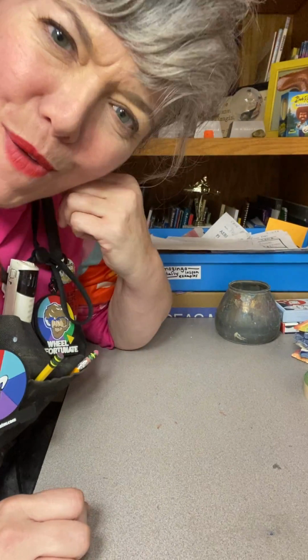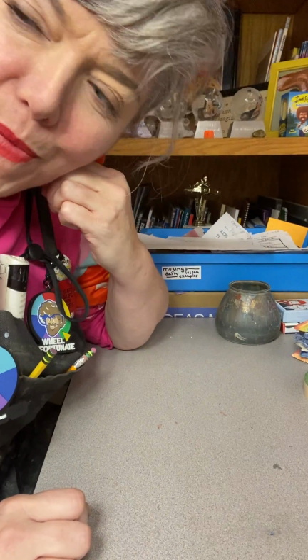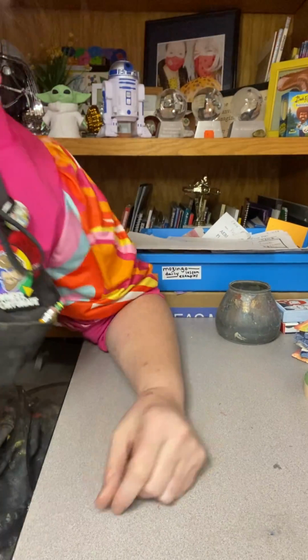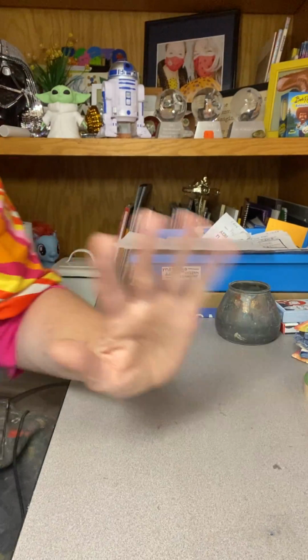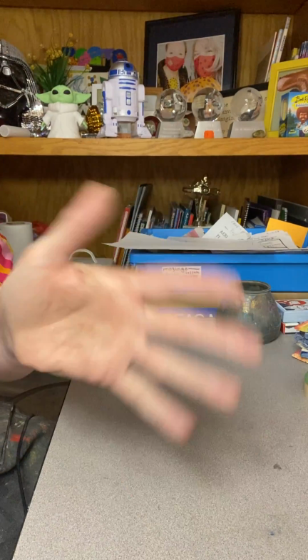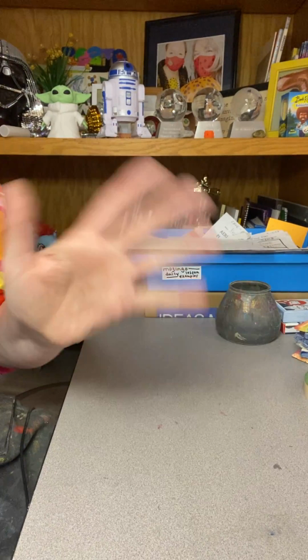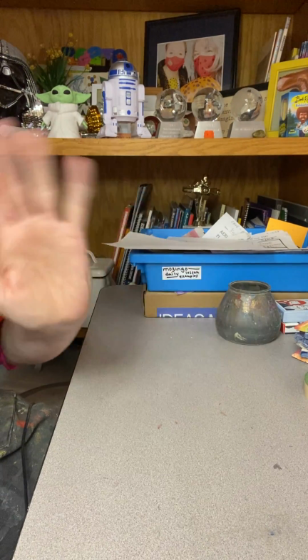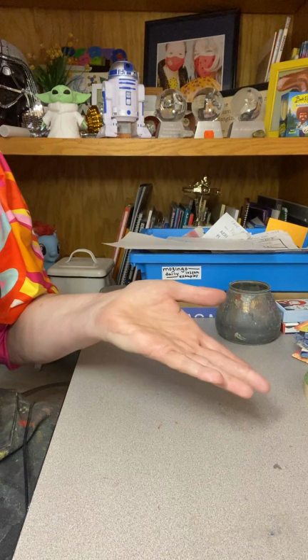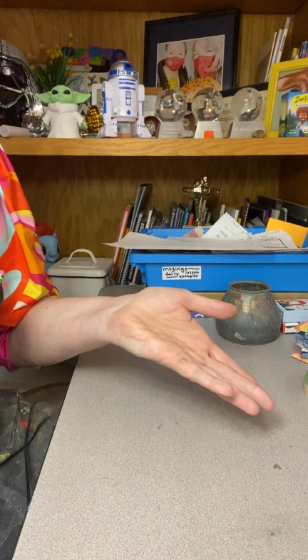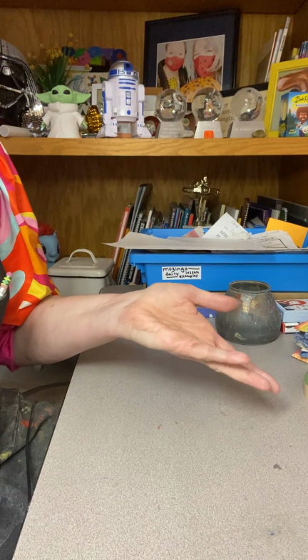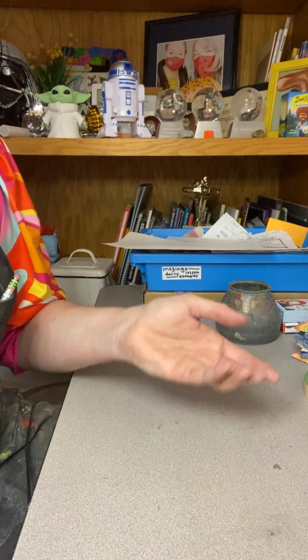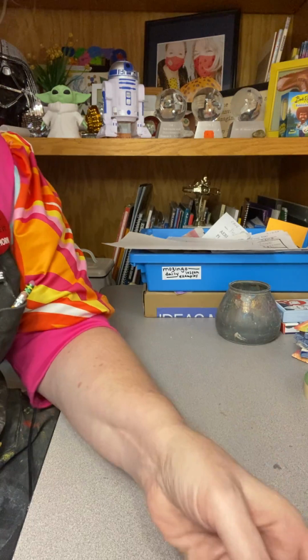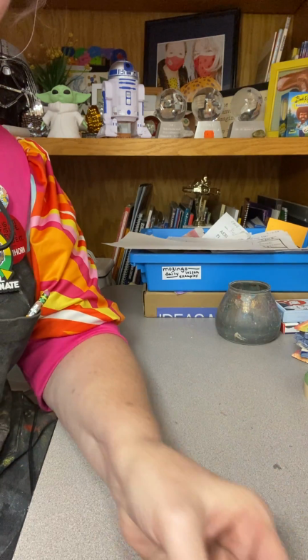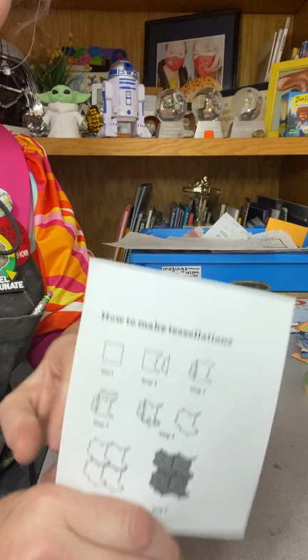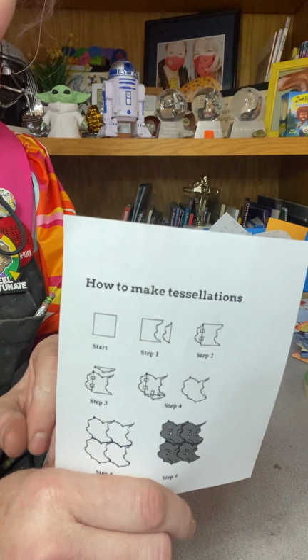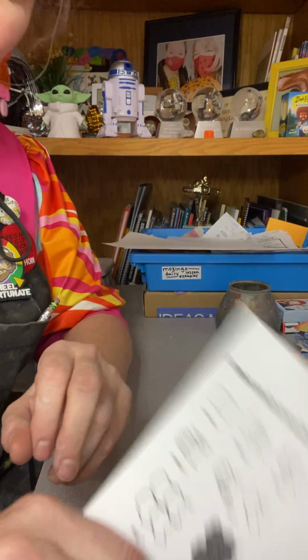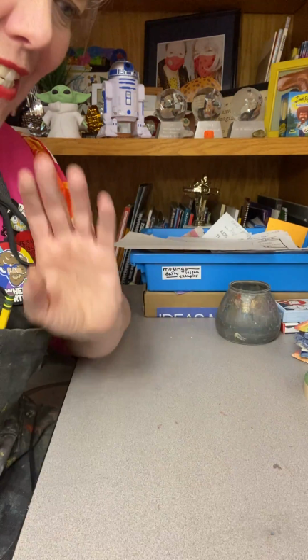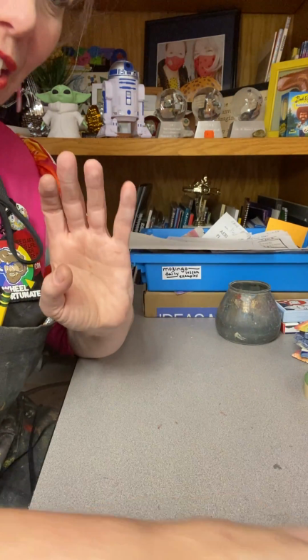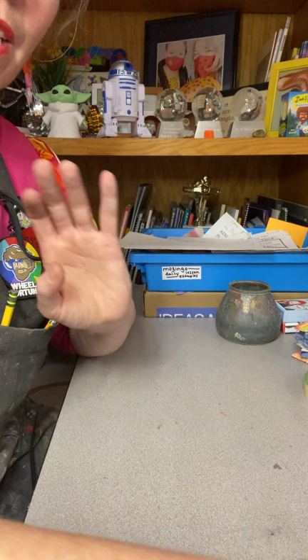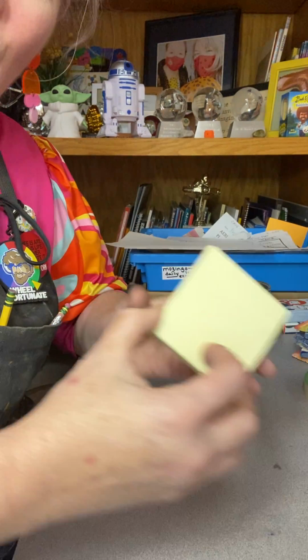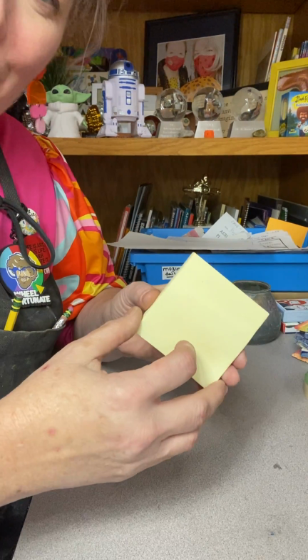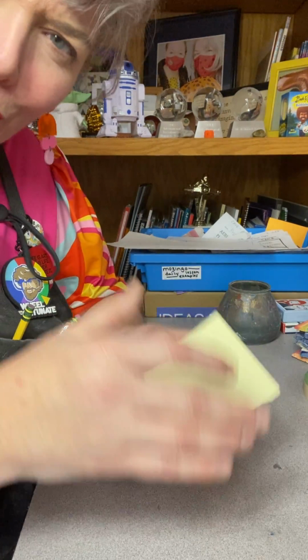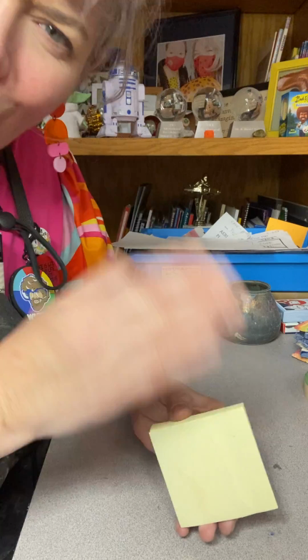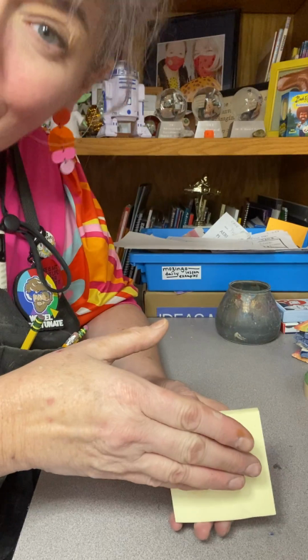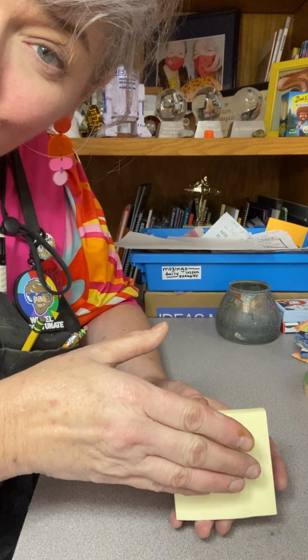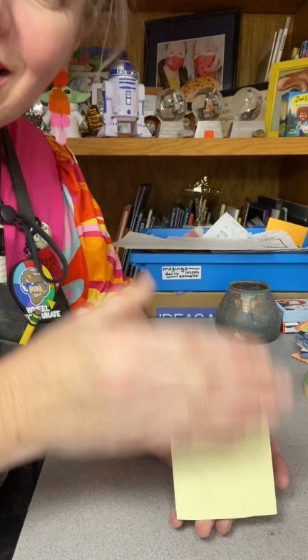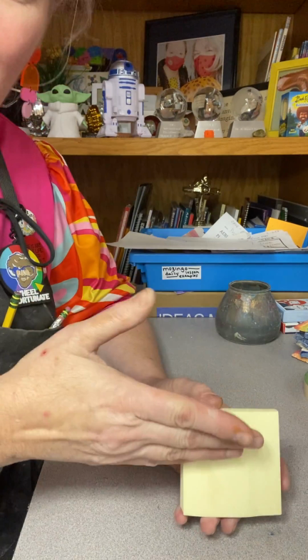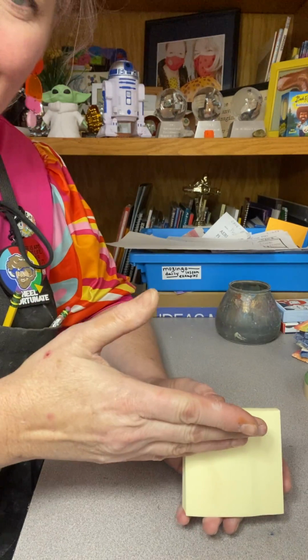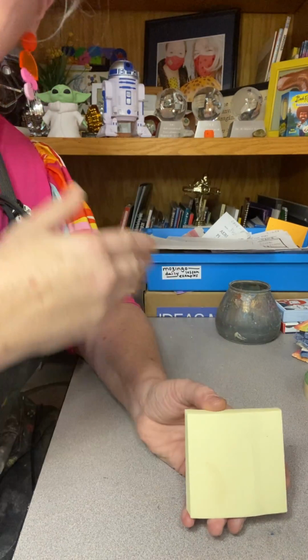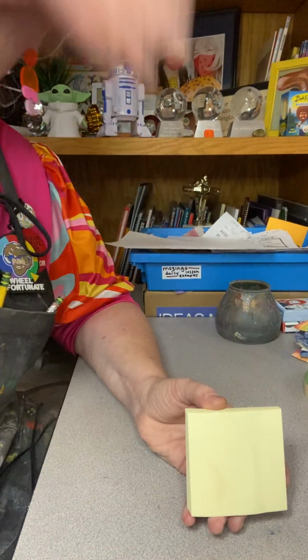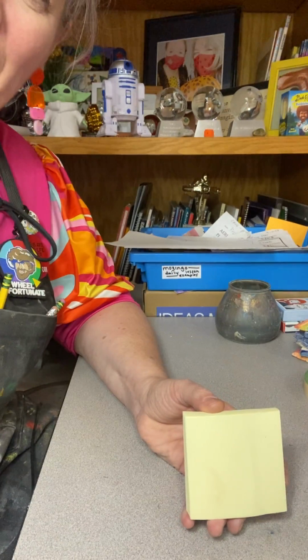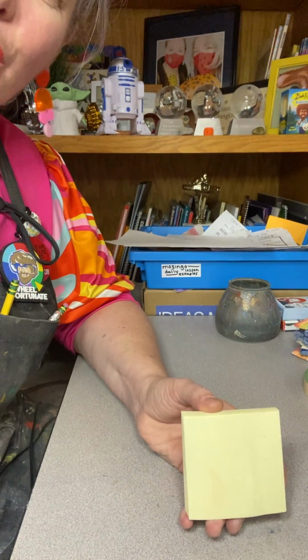Hi everybody, it's Mrs. Mozenko. Nice to see you. So we're going to learn a little bit about tessellations — we're coming off of a unit all about optical illusions and I wanted to teach kids something extra.